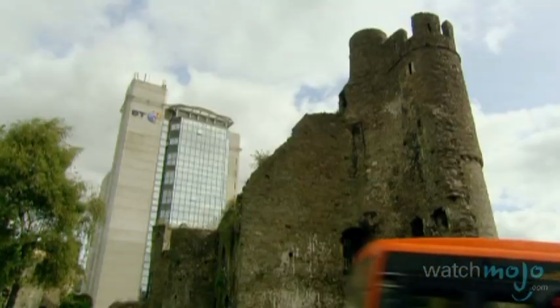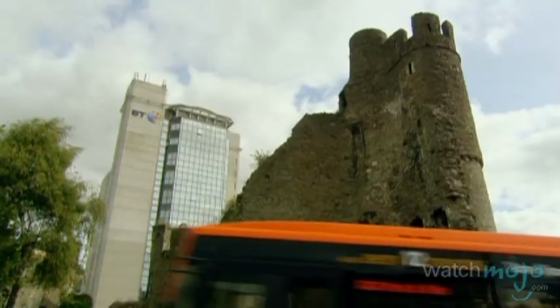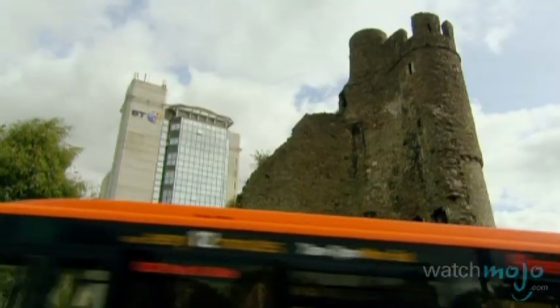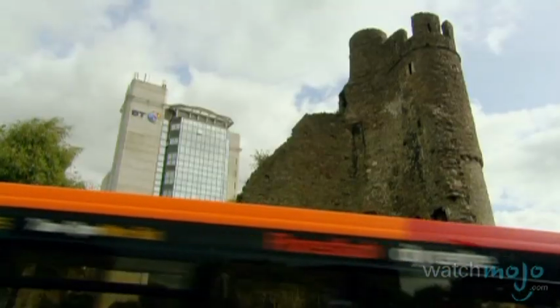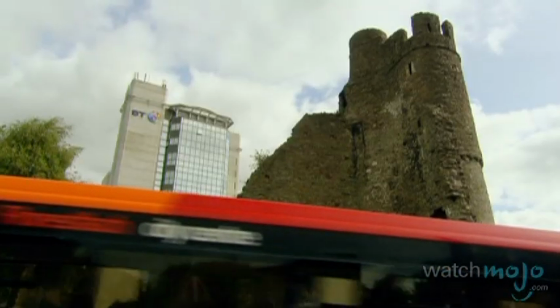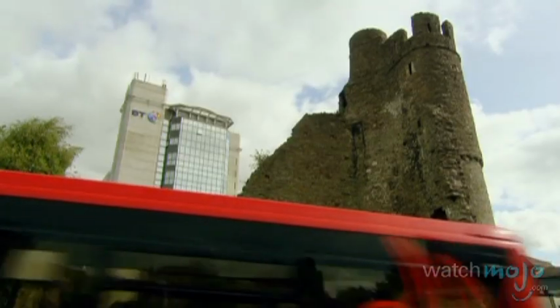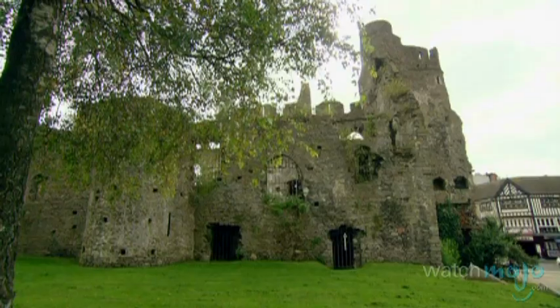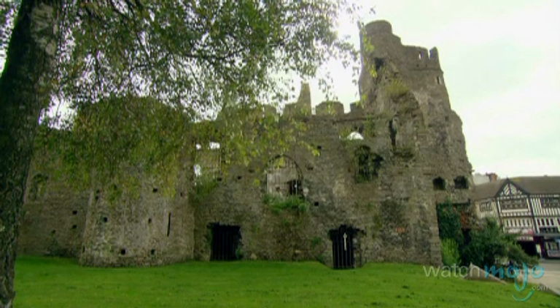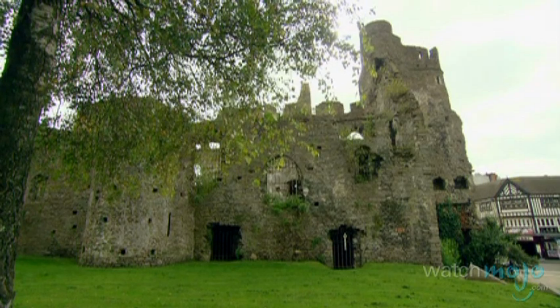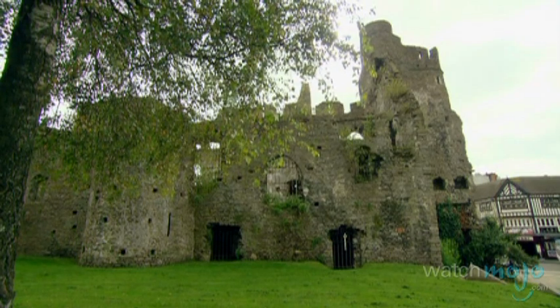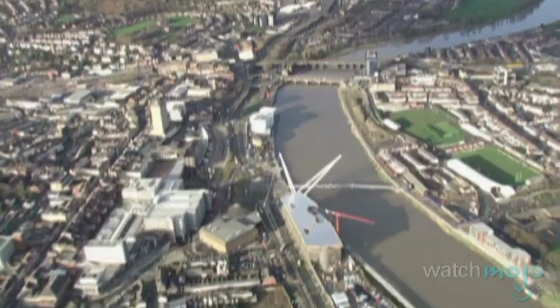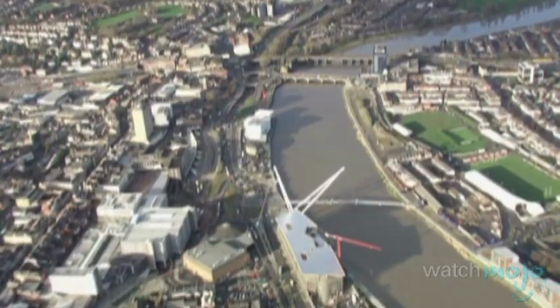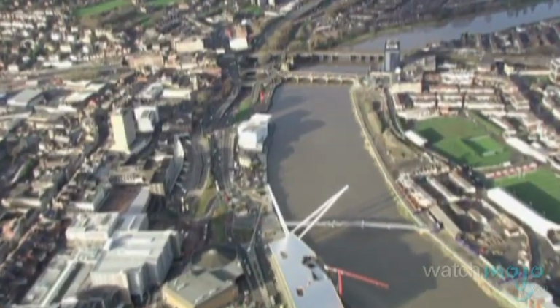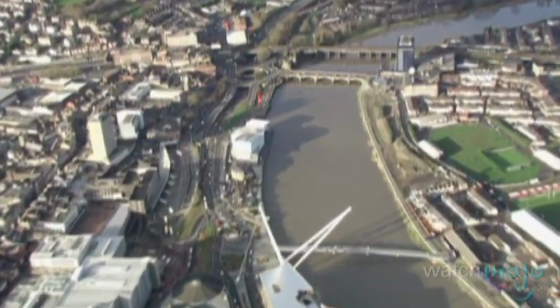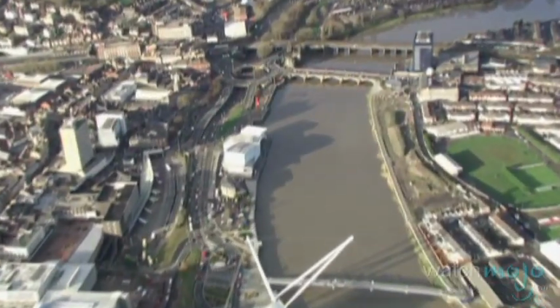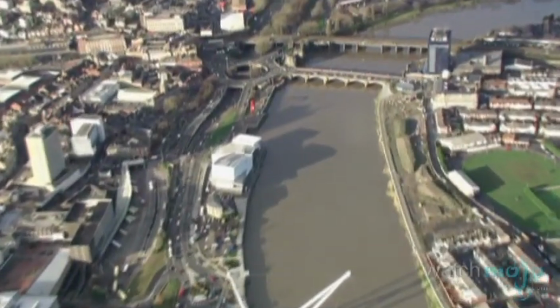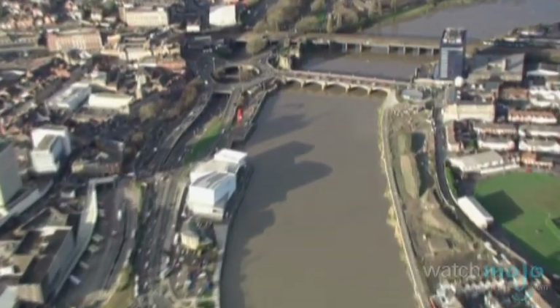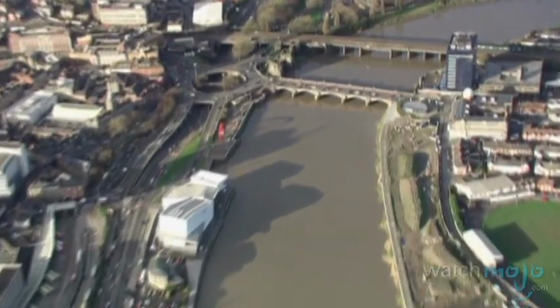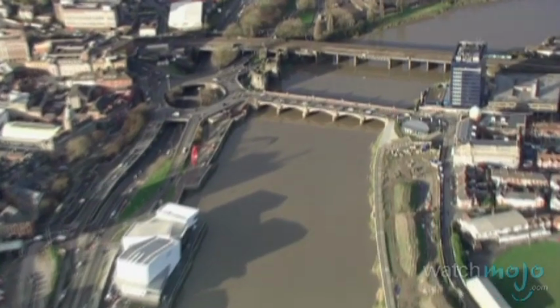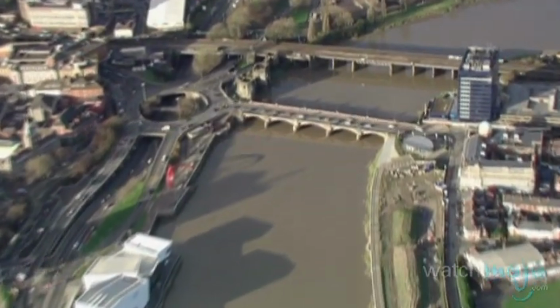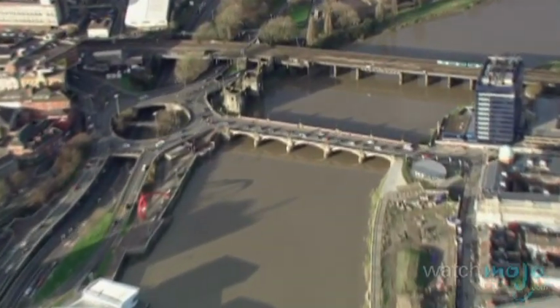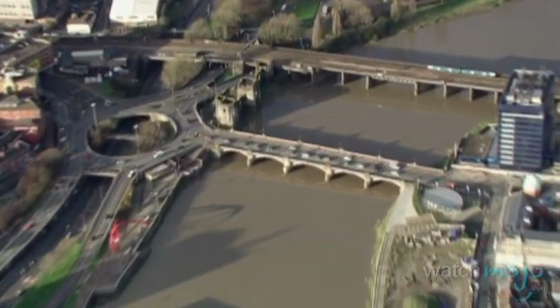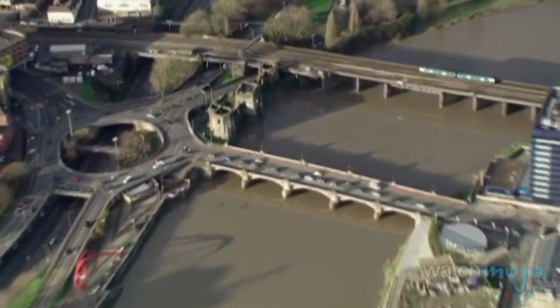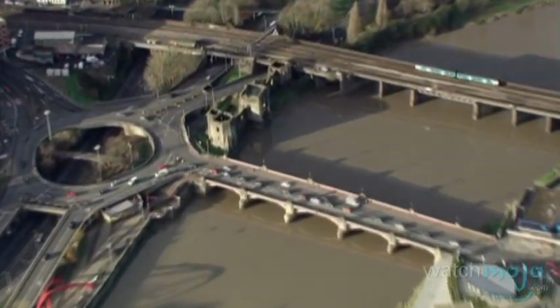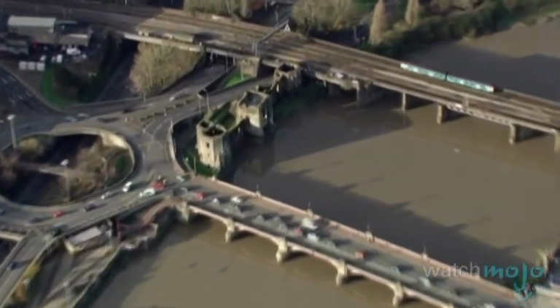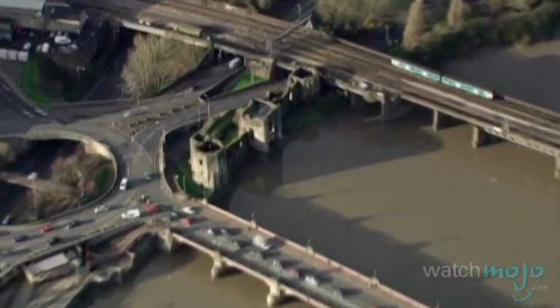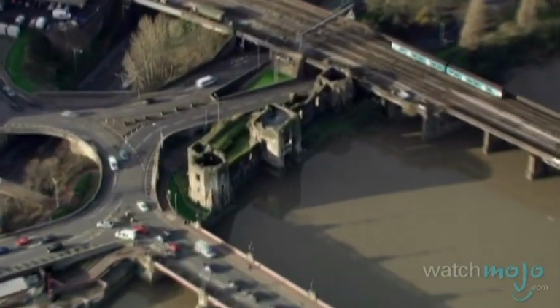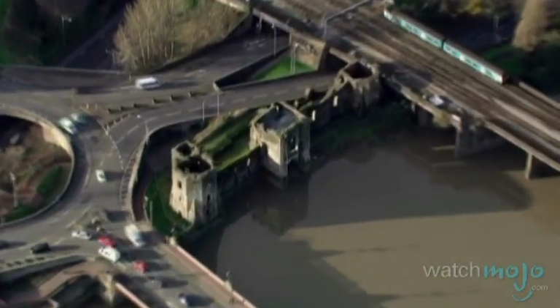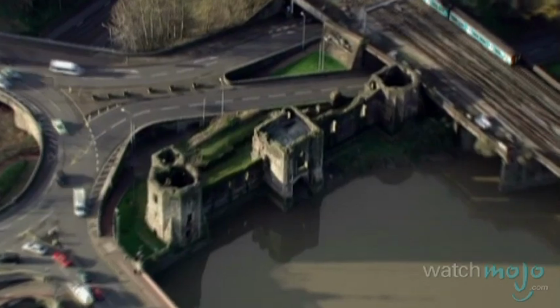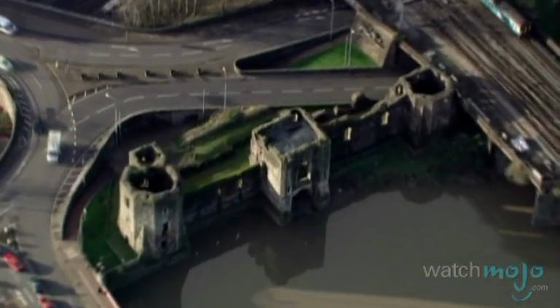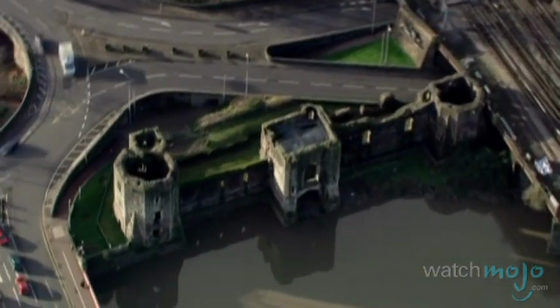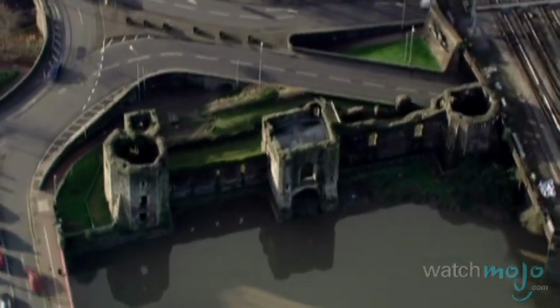Also constructed around that time was Swansea Castle, which is found in Swansea. South Wales is also home to Newport Castle, a 14th century construction on the United Kingdom's statutory list of buildings of special architectural or historical interest.